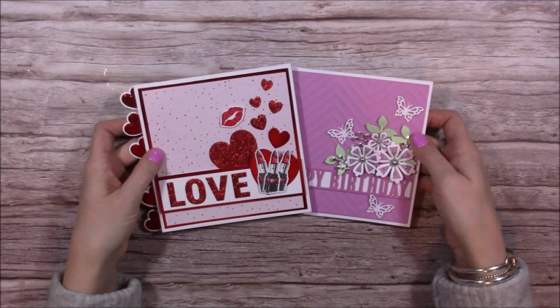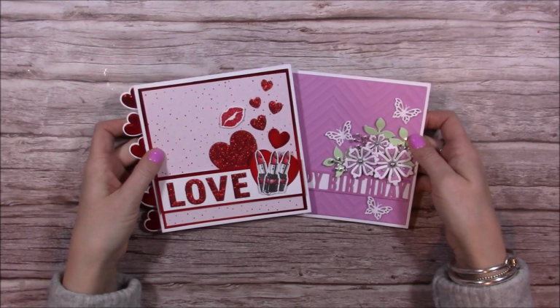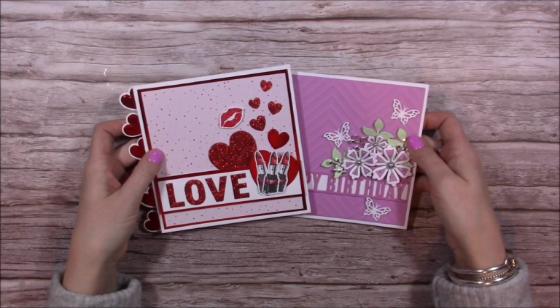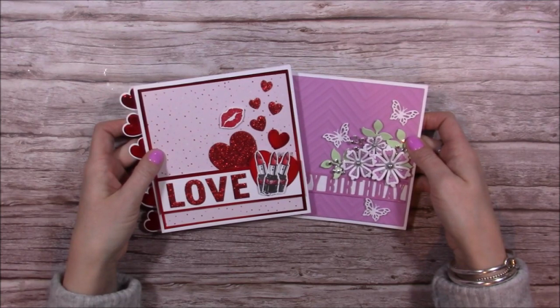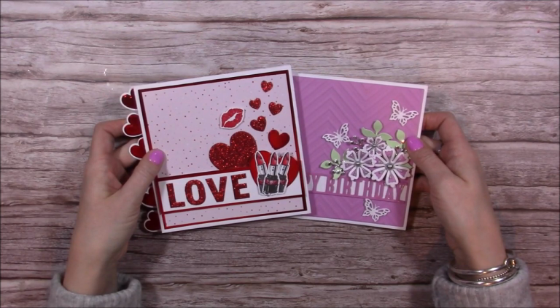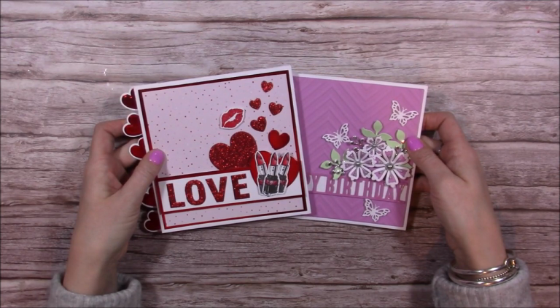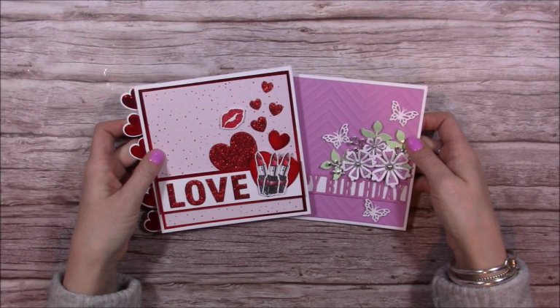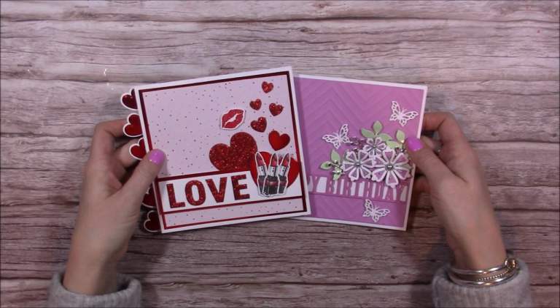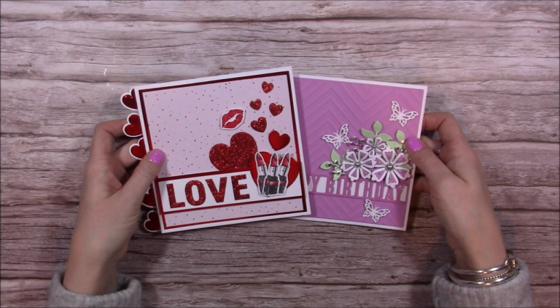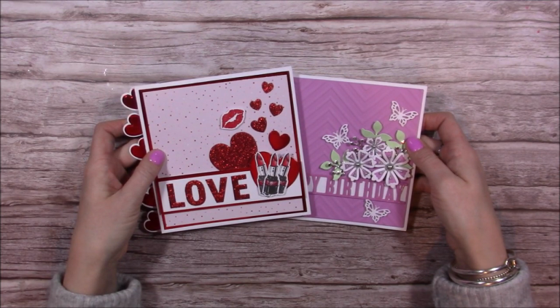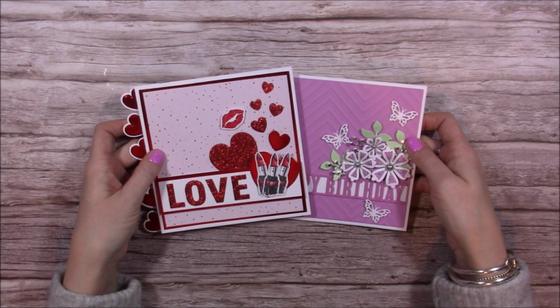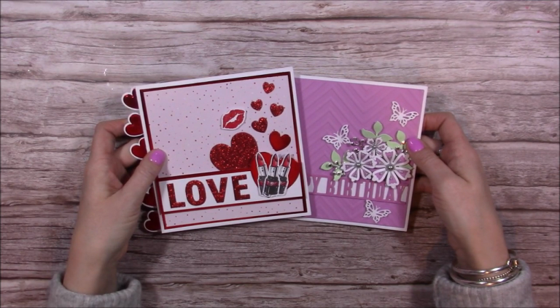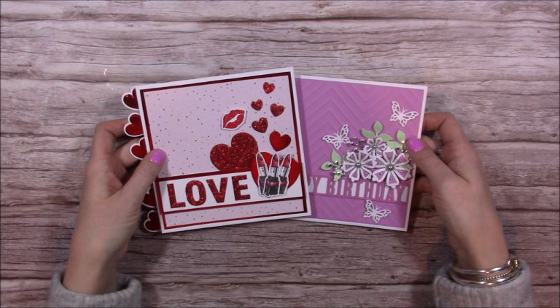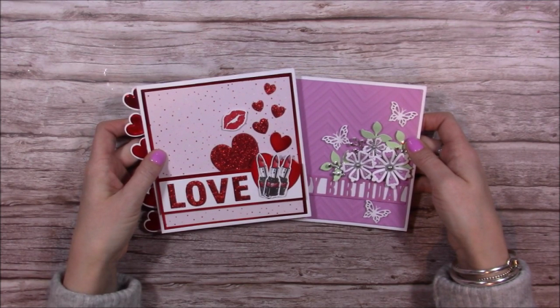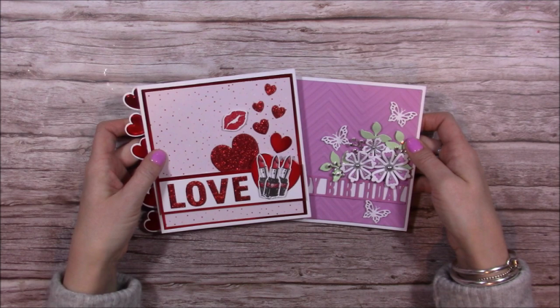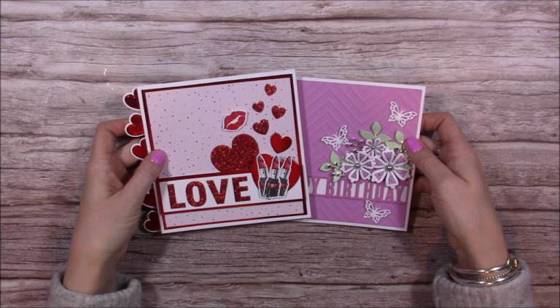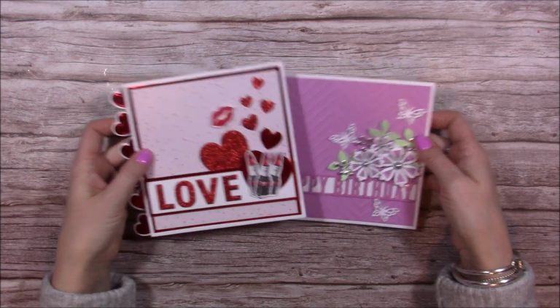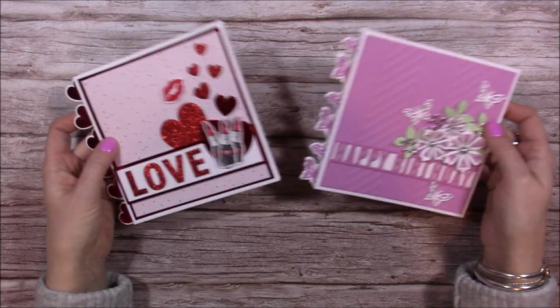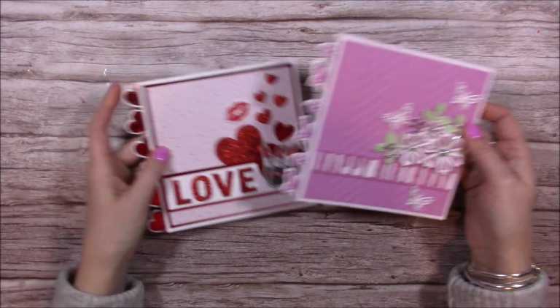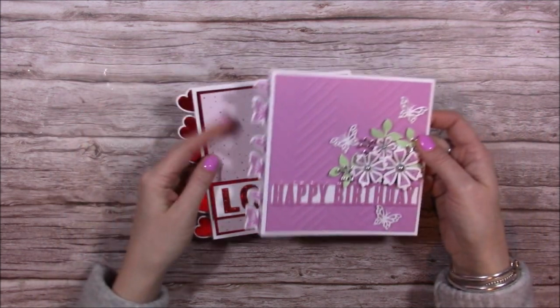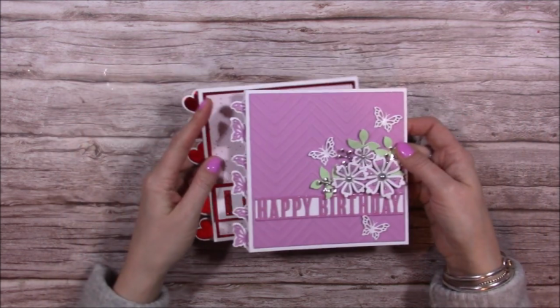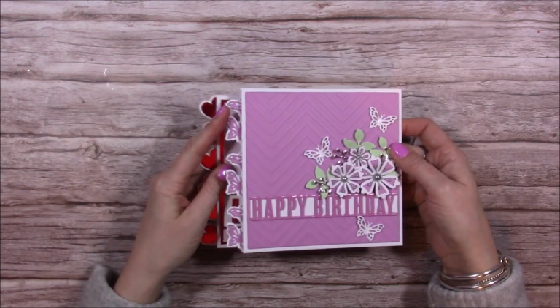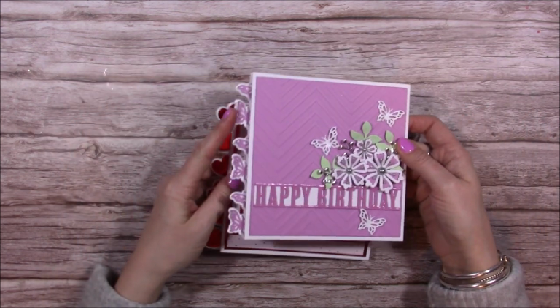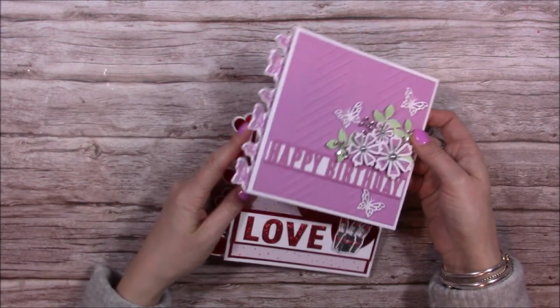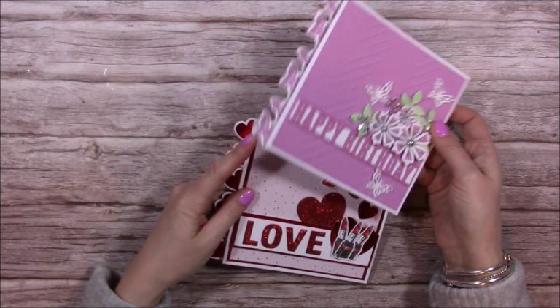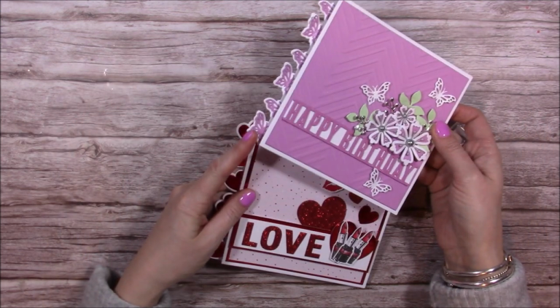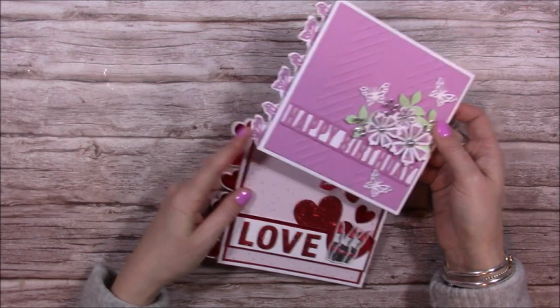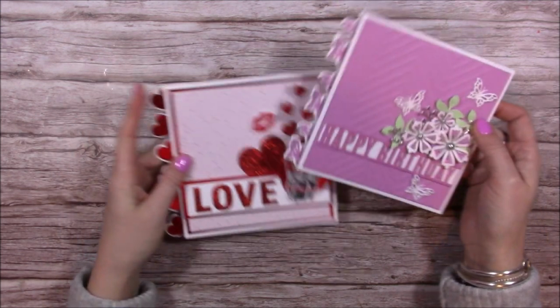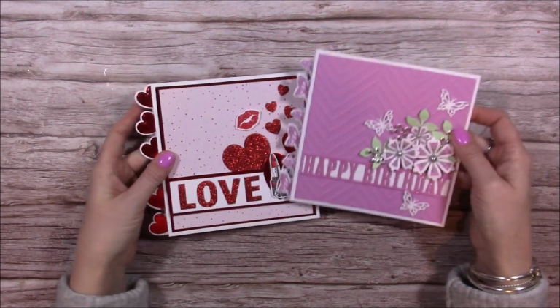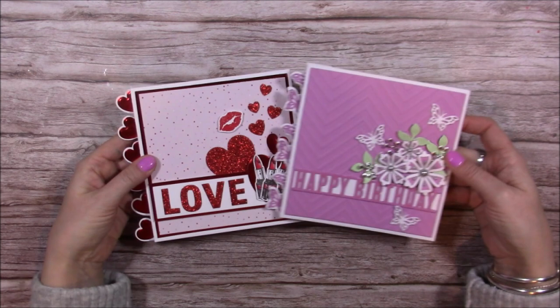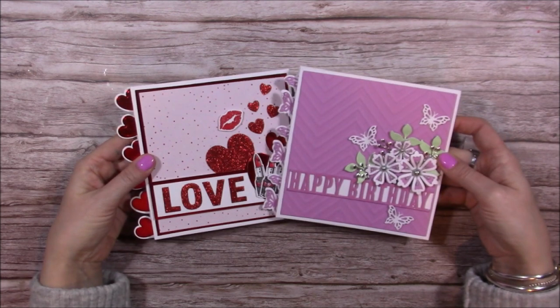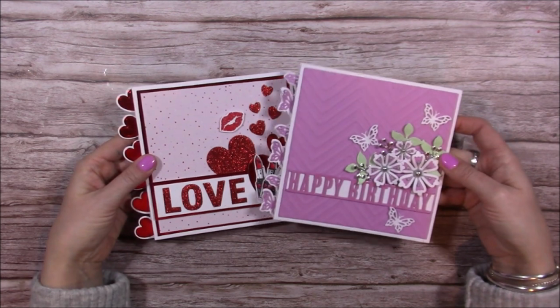Hi everybody, it's Sam here. For this month's Craftworld exclusive tutorial, I wanted to pull out my wiper dies again, and this time I've combined them with my border dies. I think they've come together really well.